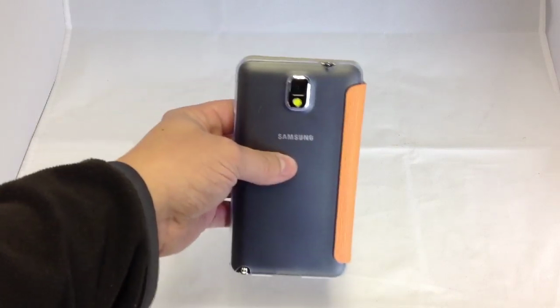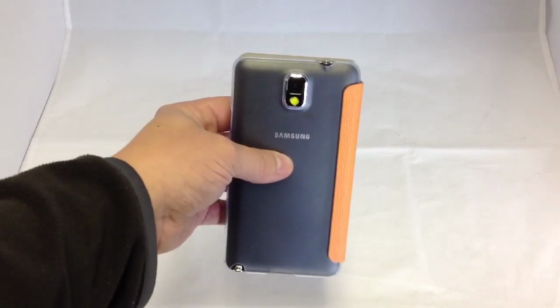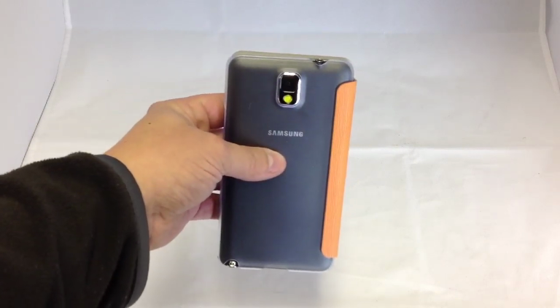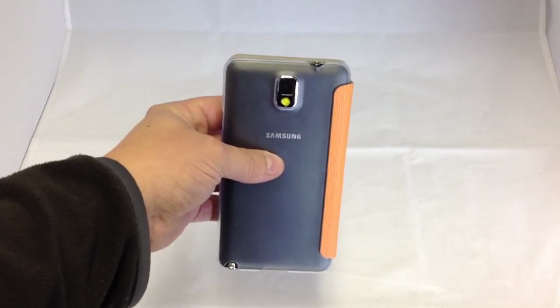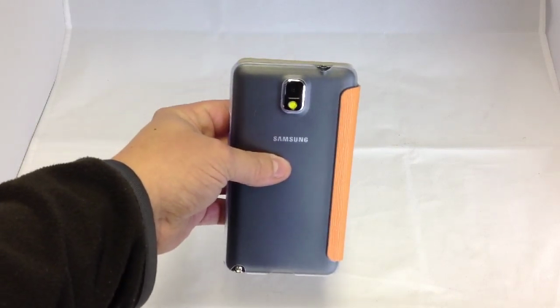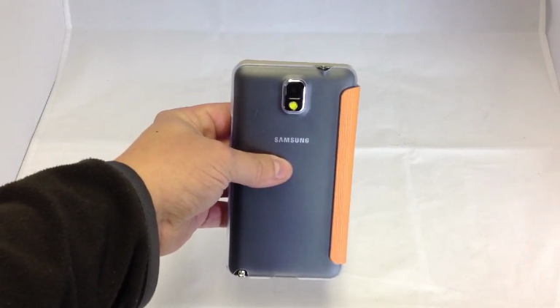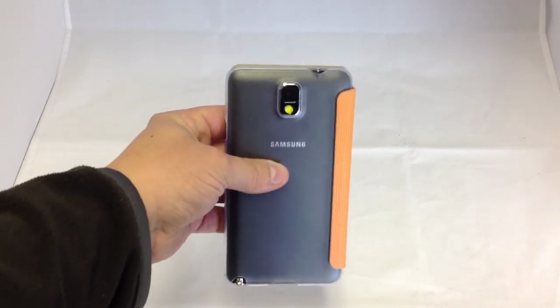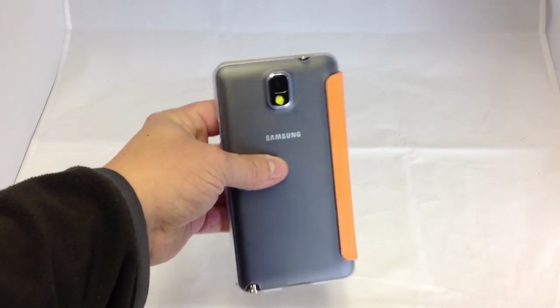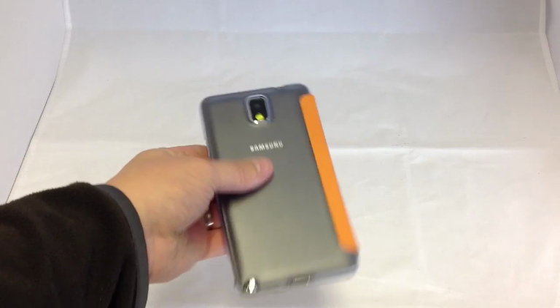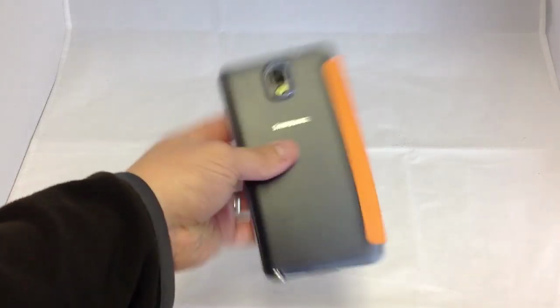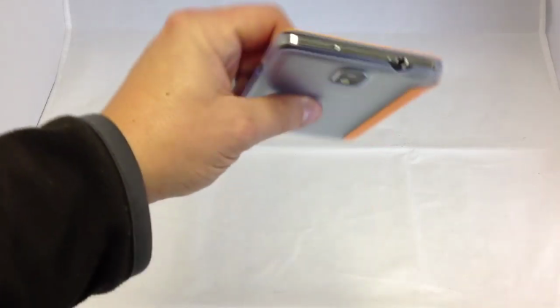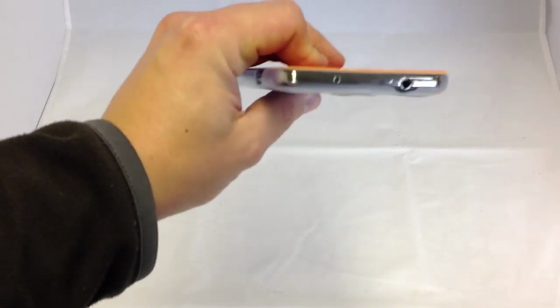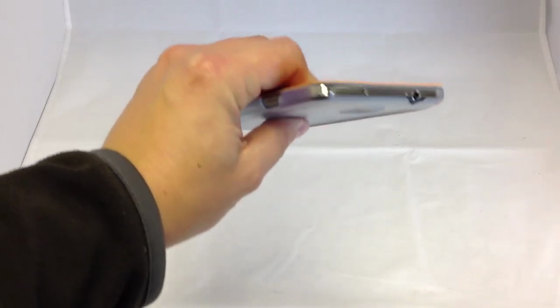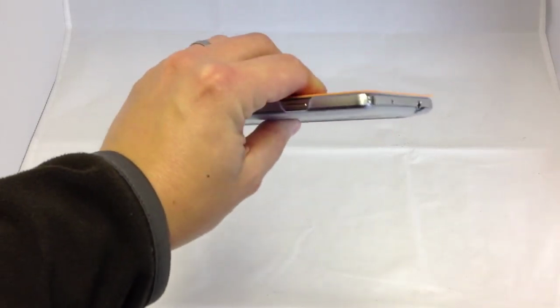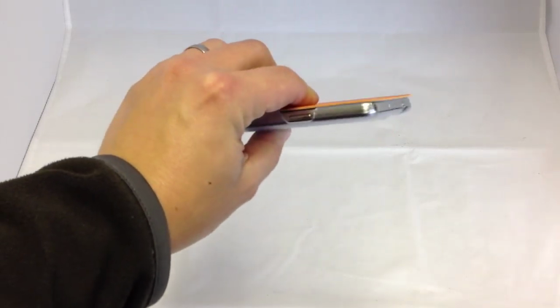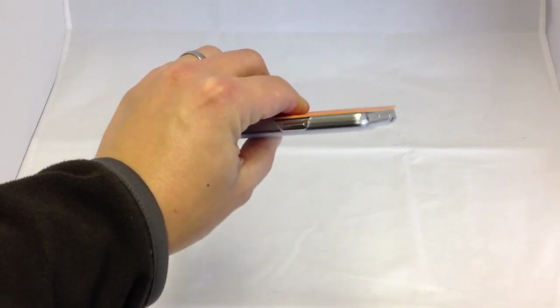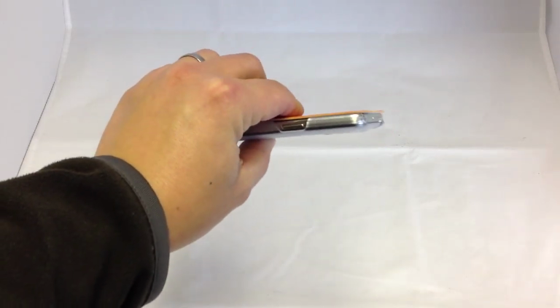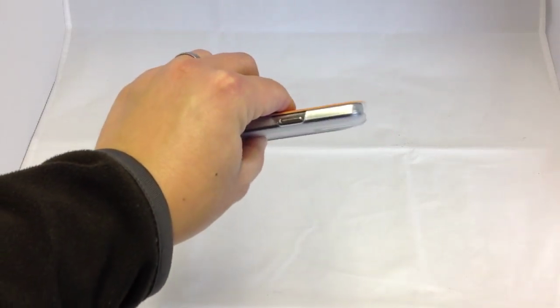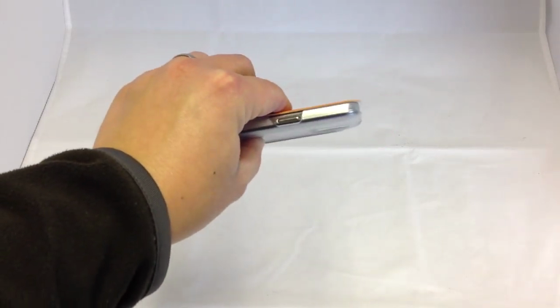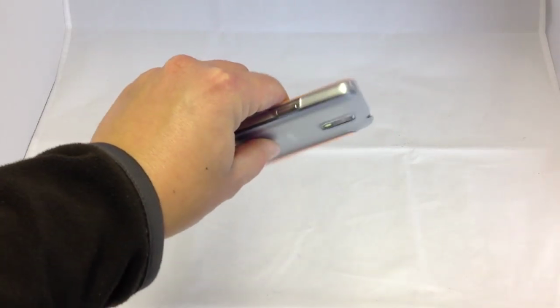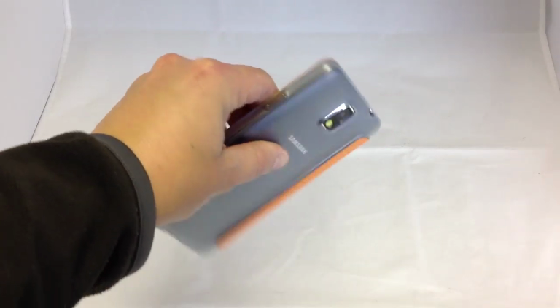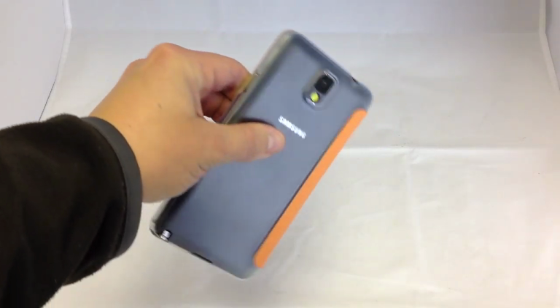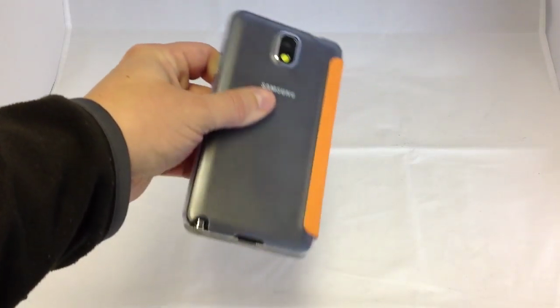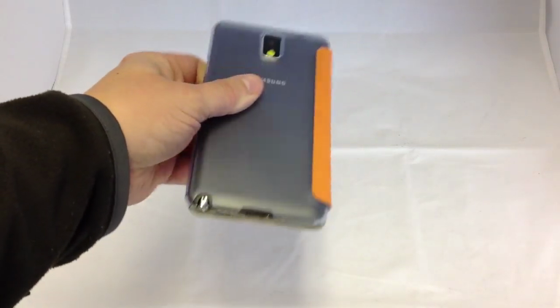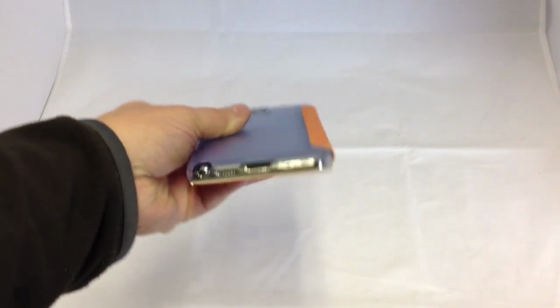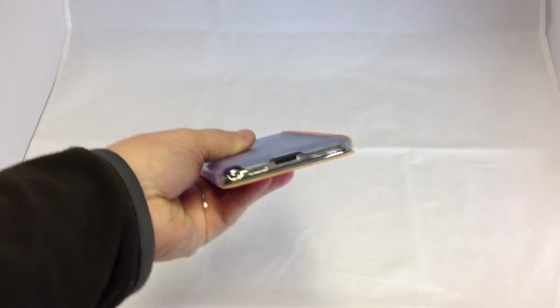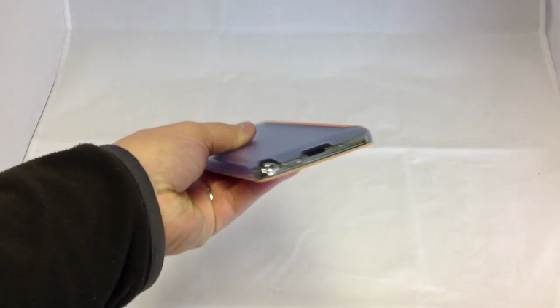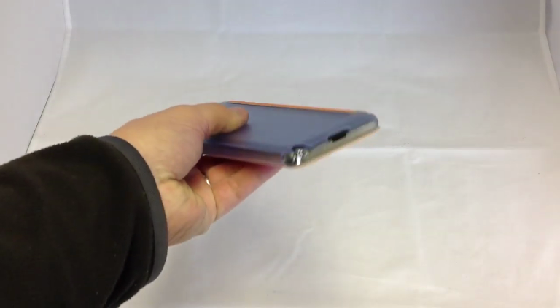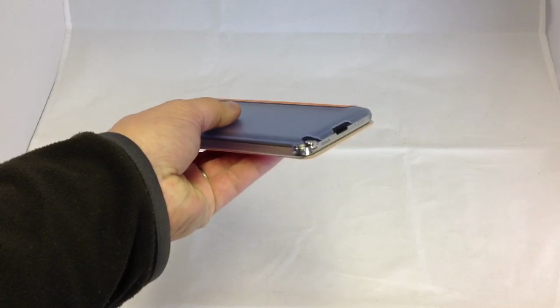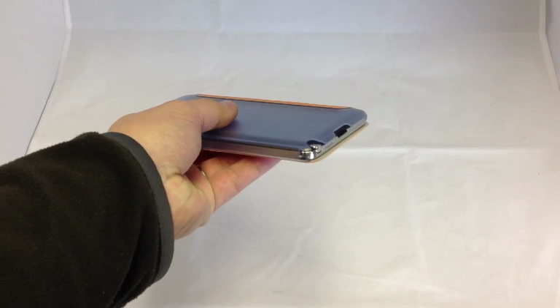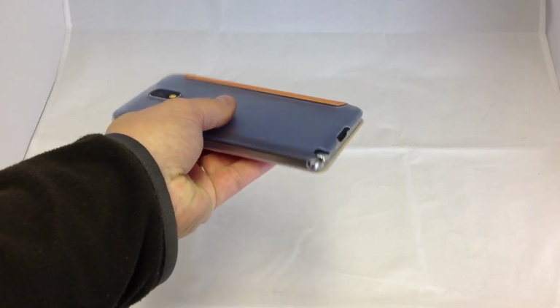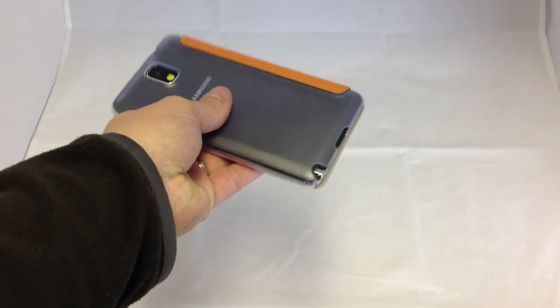And you can see the frosted clear polycarbonate rear on there, so obviously you can see the back of the Note 3 through the case. That offers a good level of protection. Obviously it's a front and rear cover.